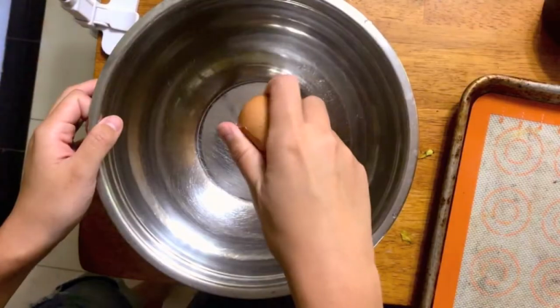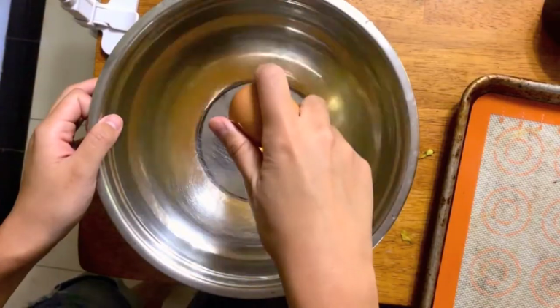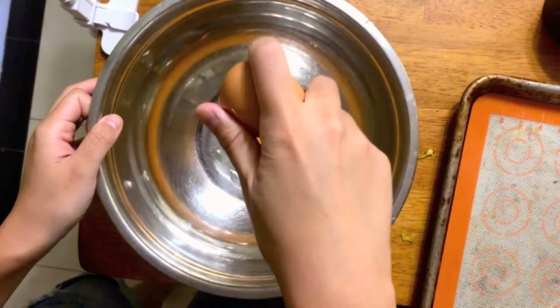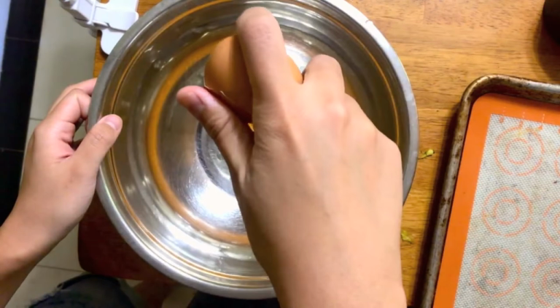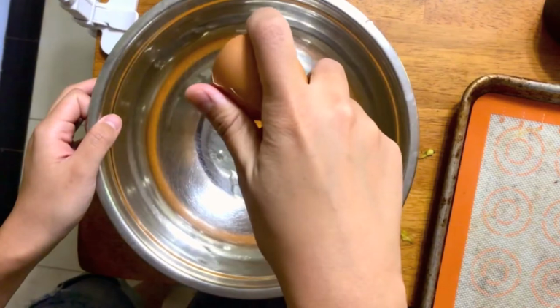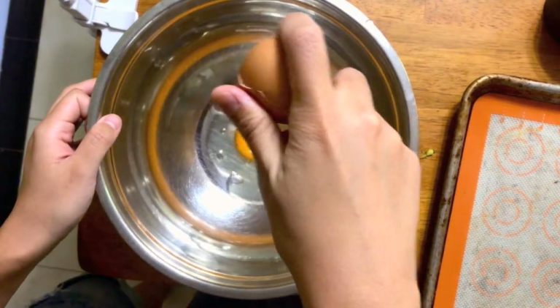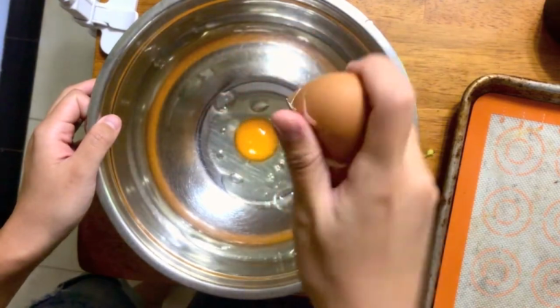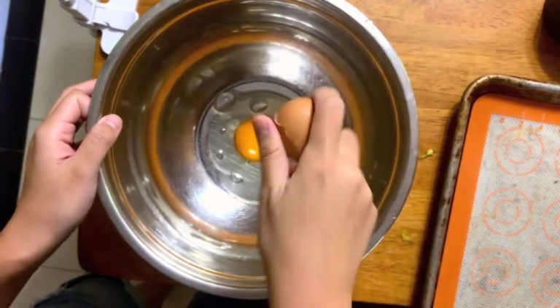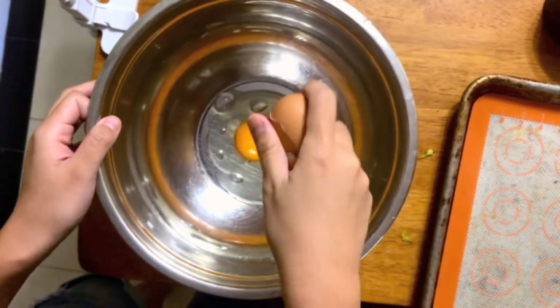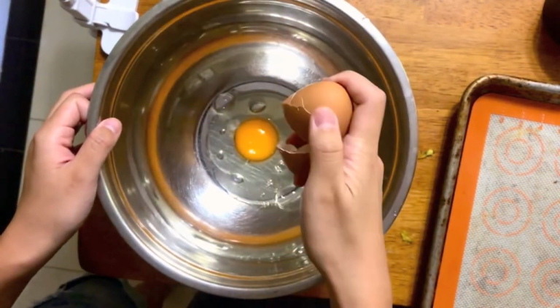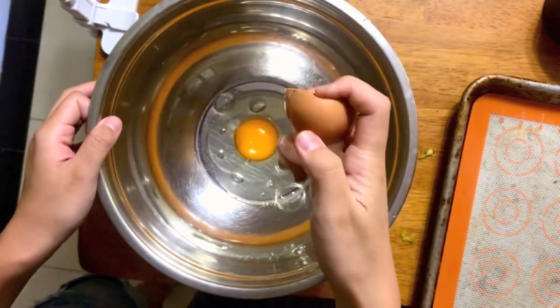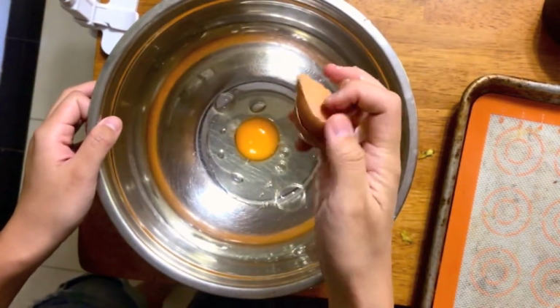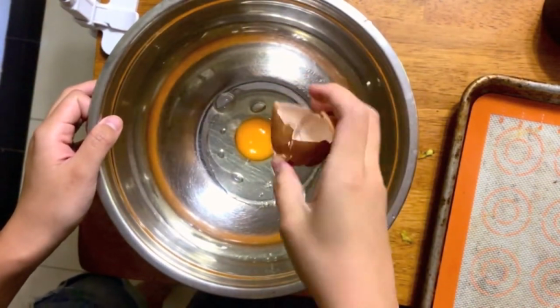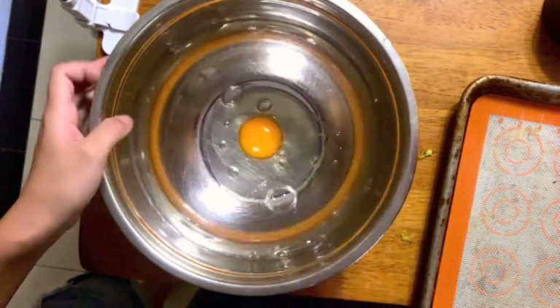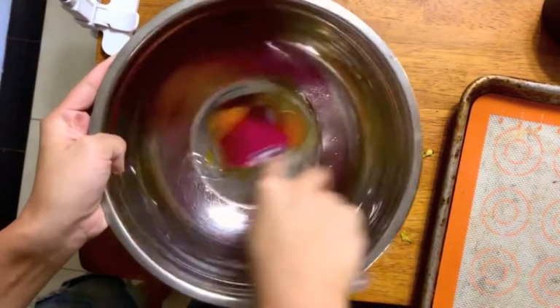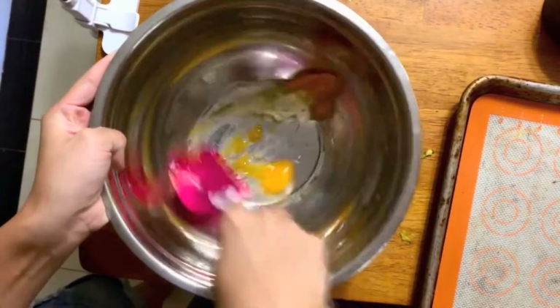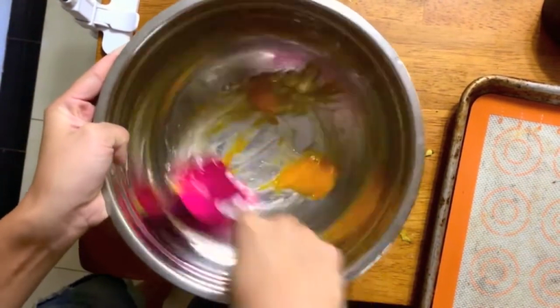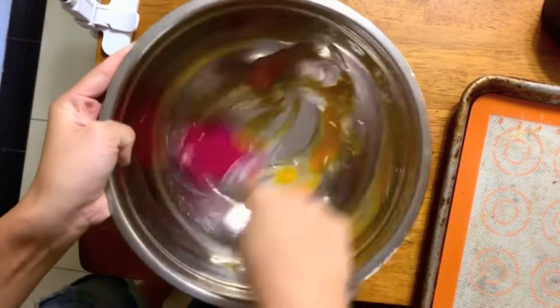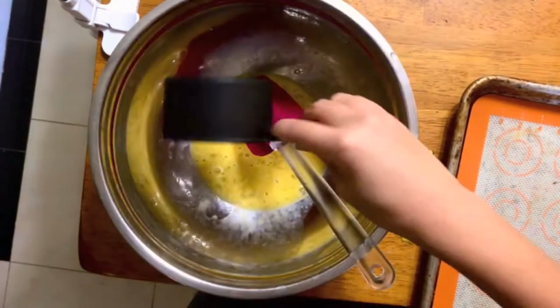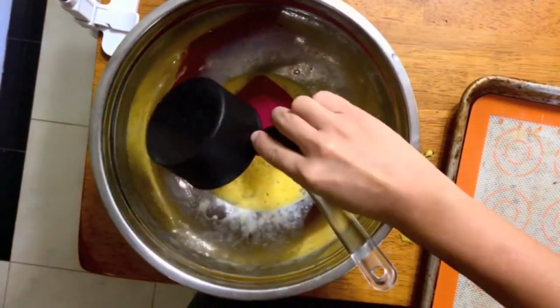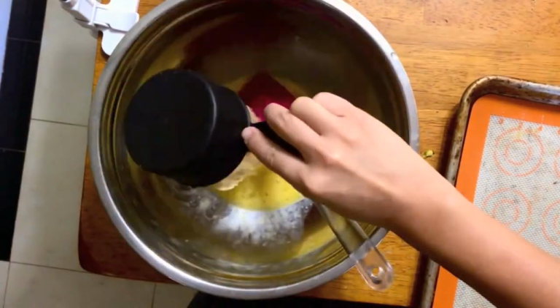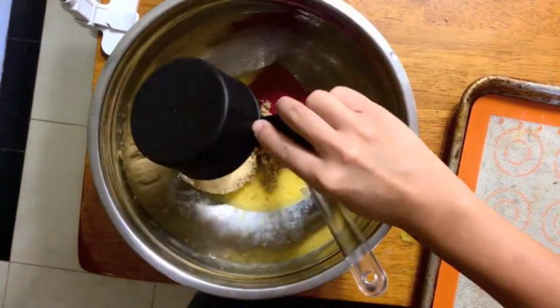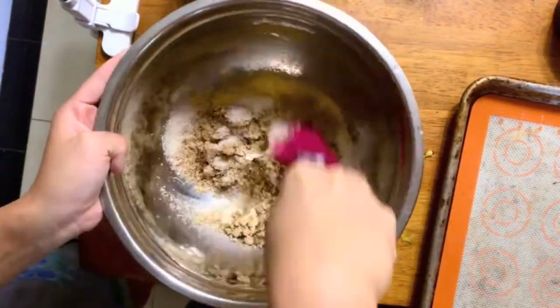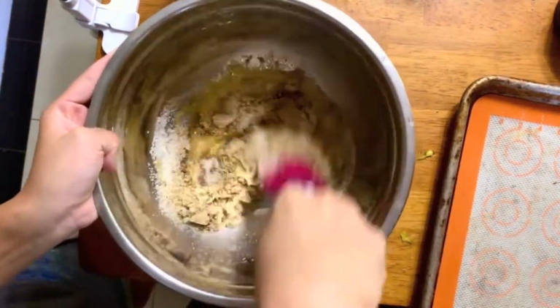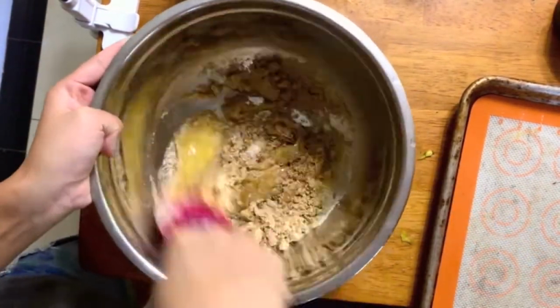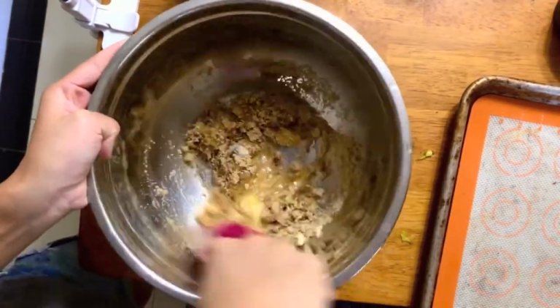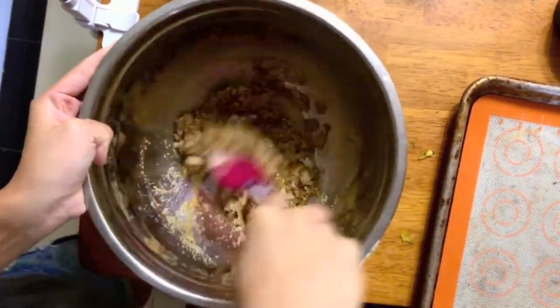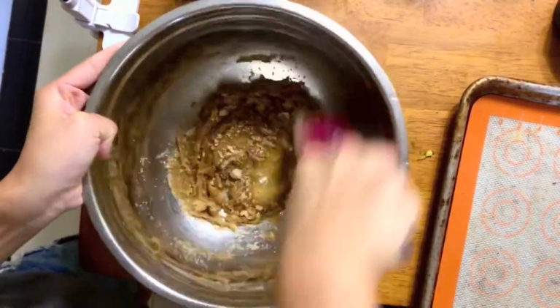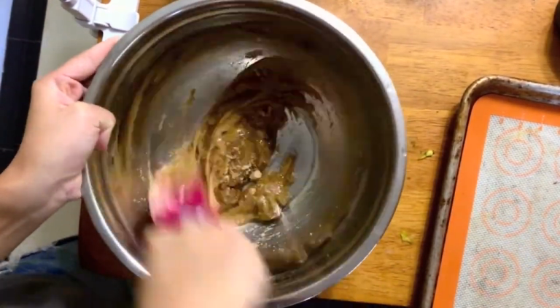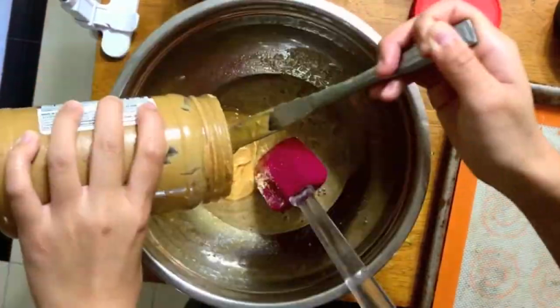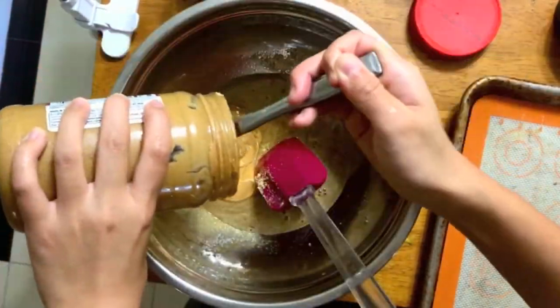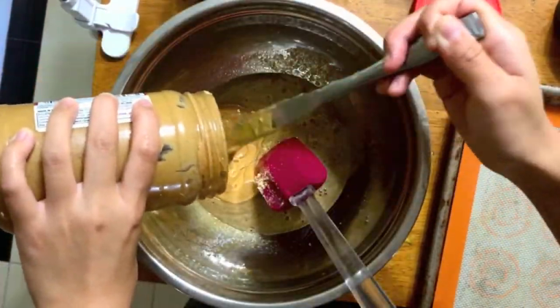To start we crack an egg. Did you see that one handed crack? Give that a mix and then add in the sugar. Cream that together until it's smooth and looks like this.